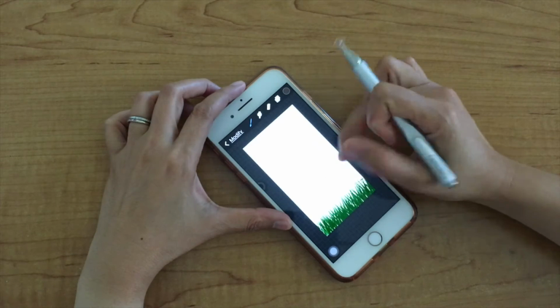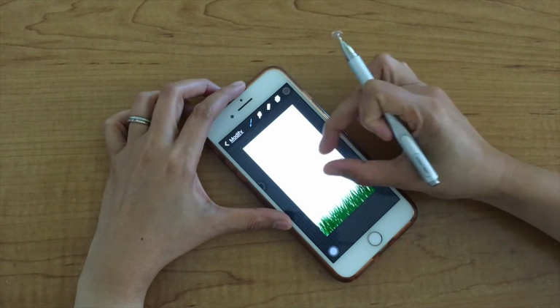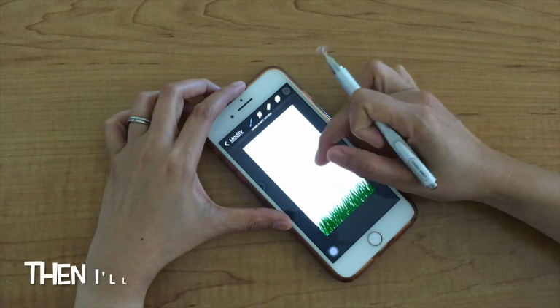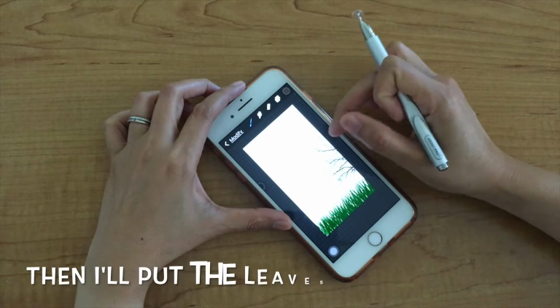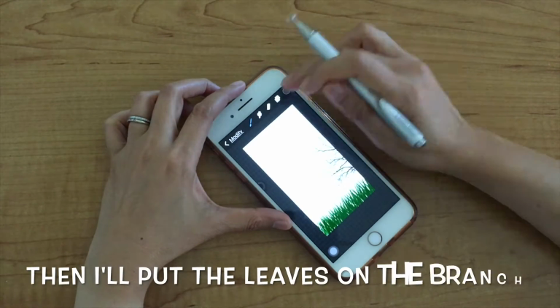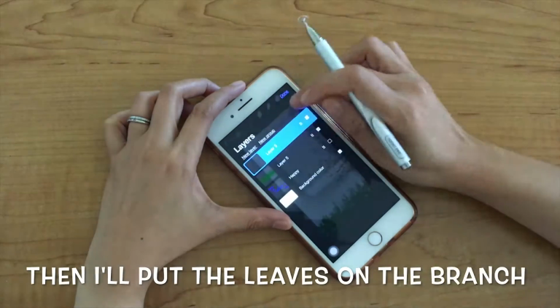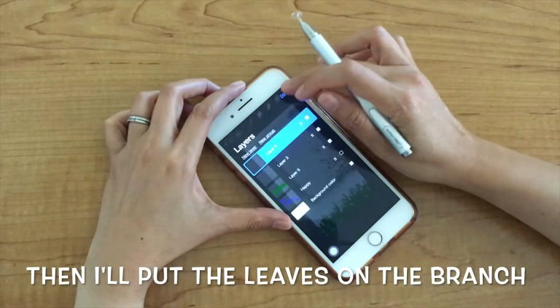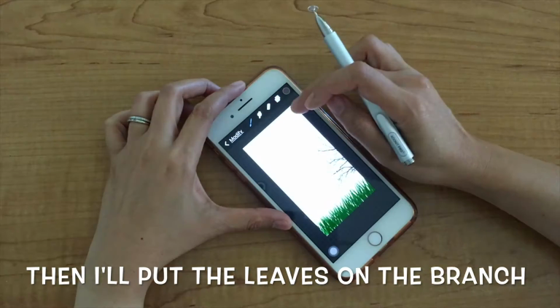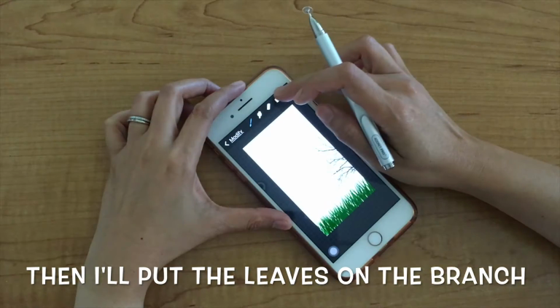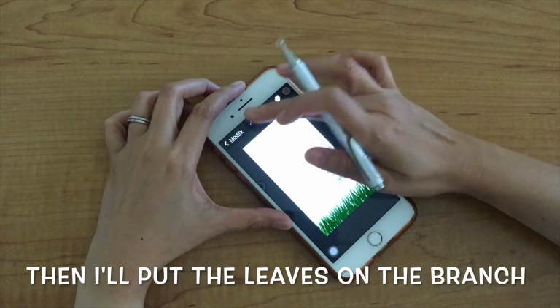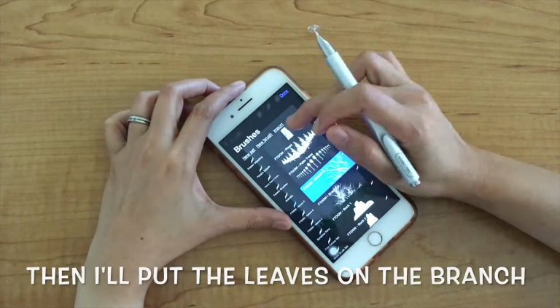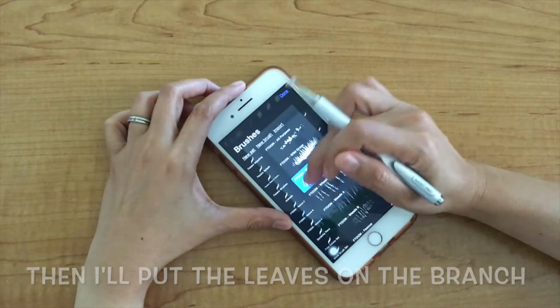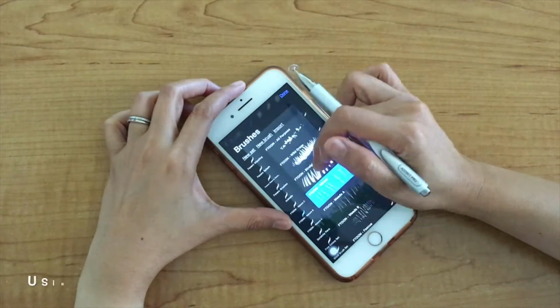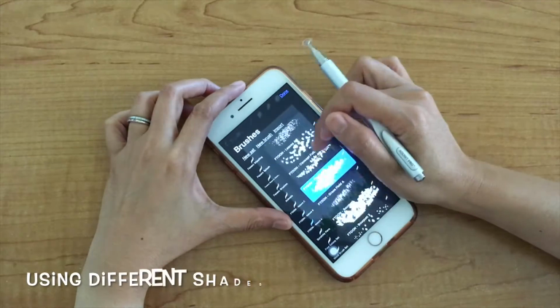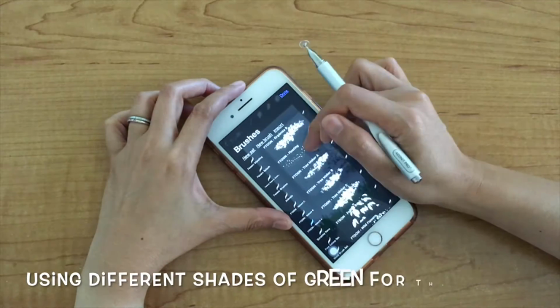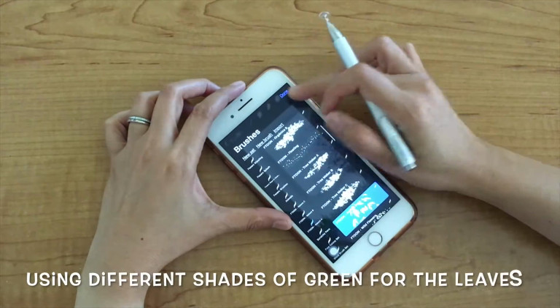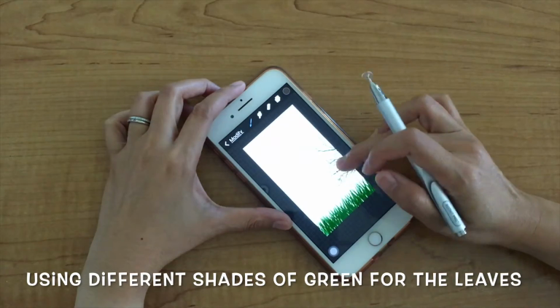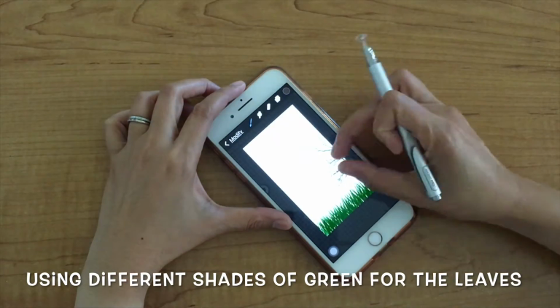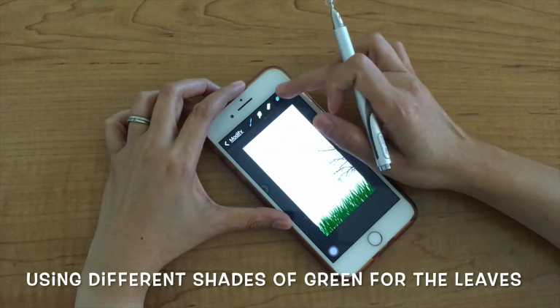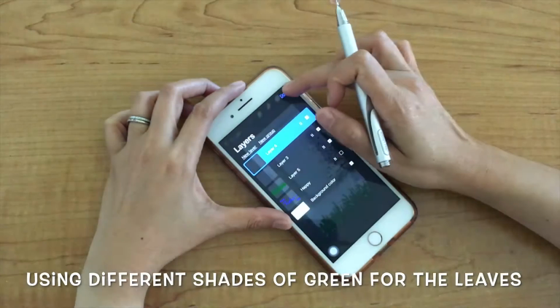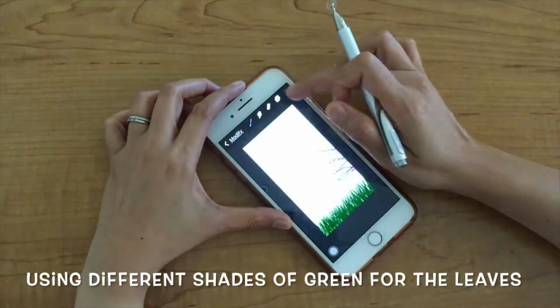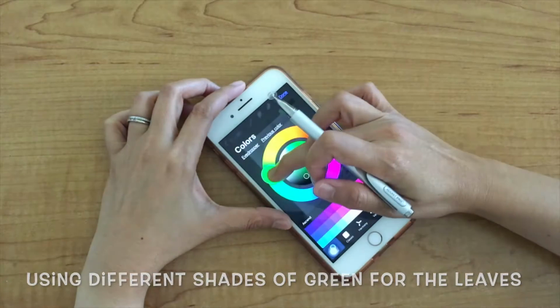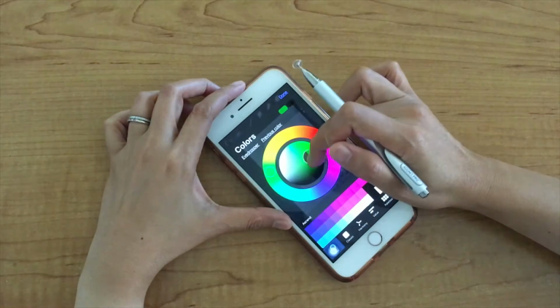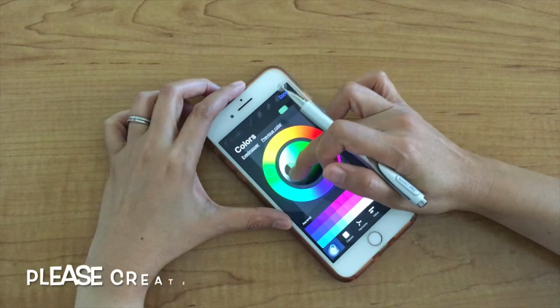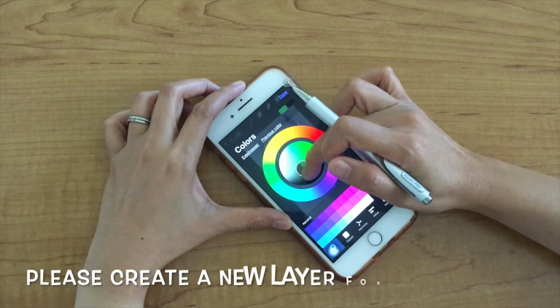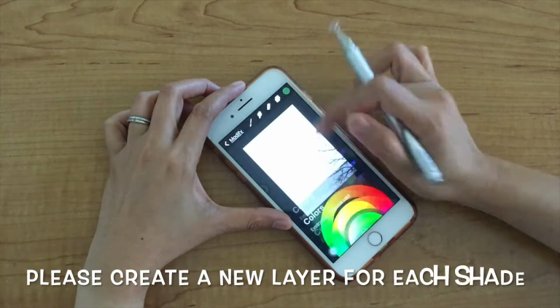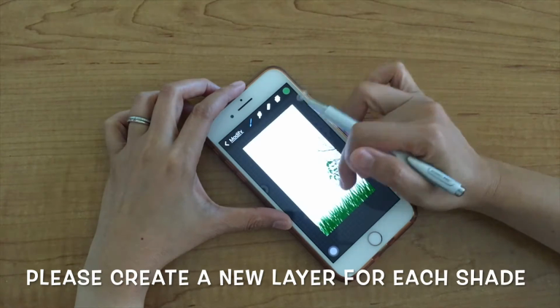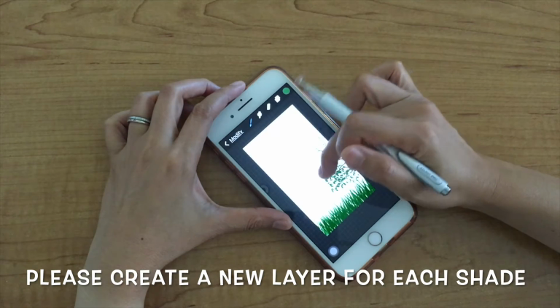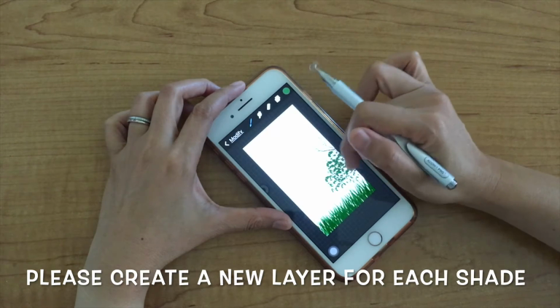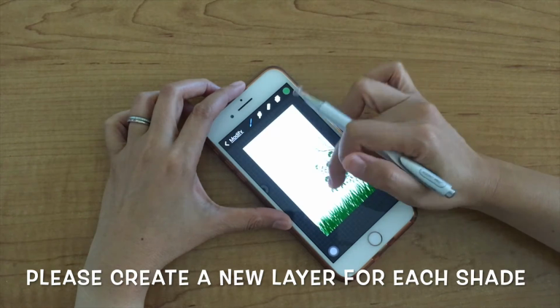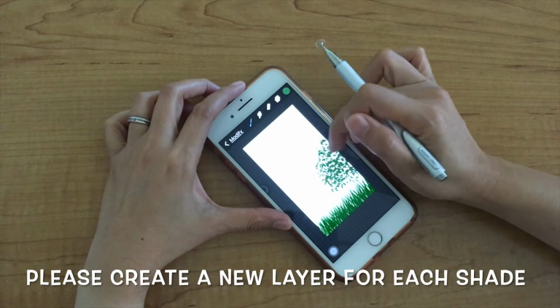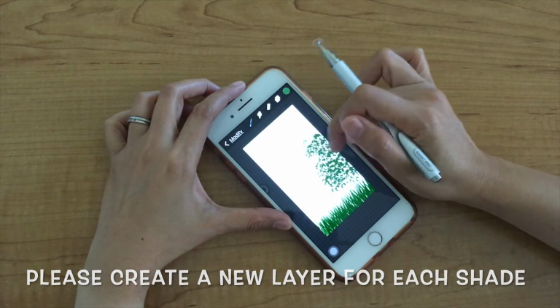I will put the leaves on the branch using different shades of green for the leaves. Please create a new layer for each shade of green.